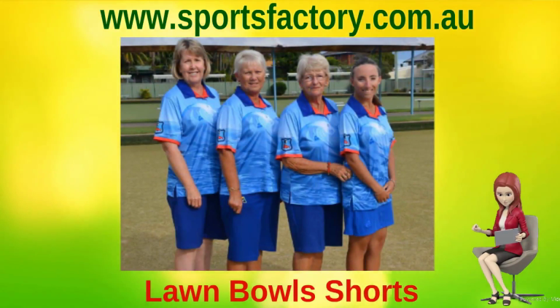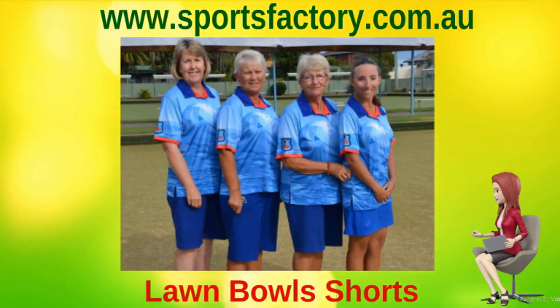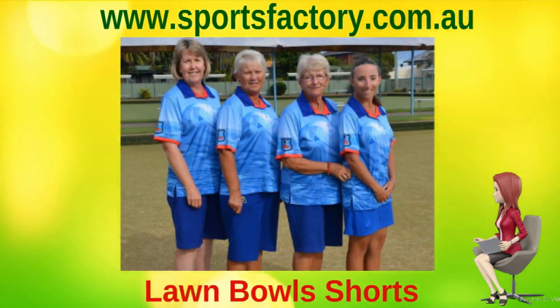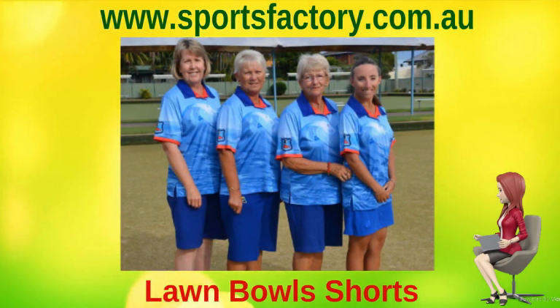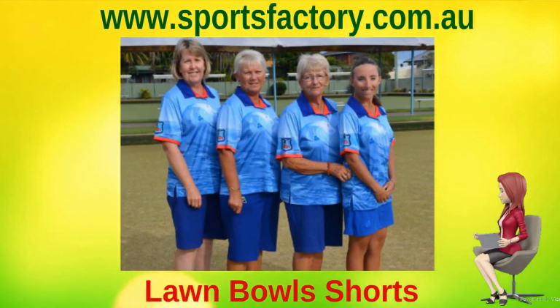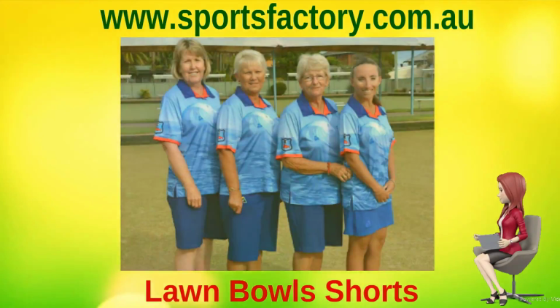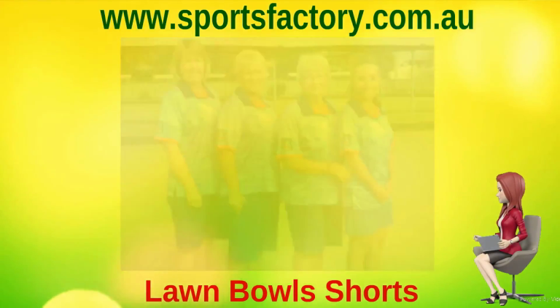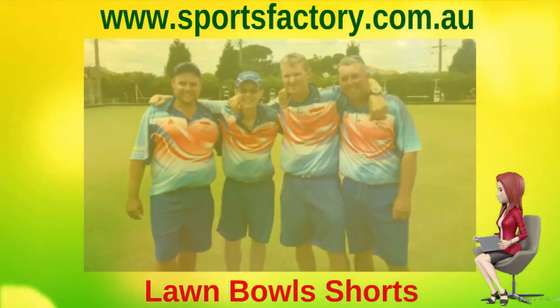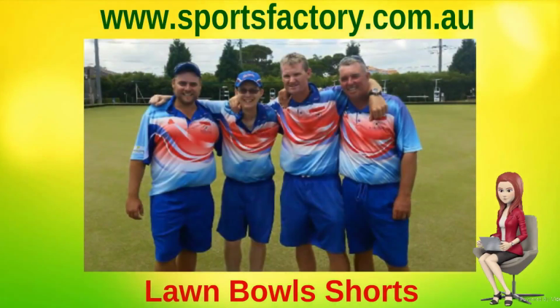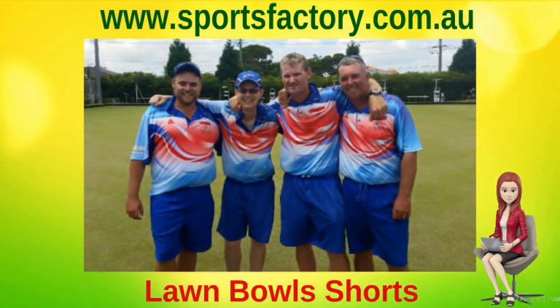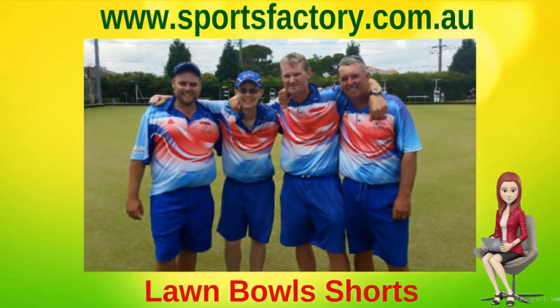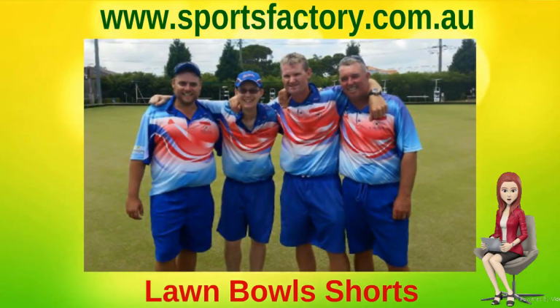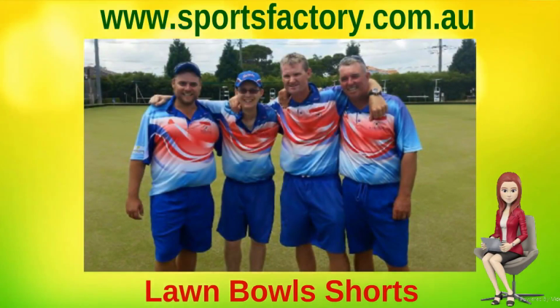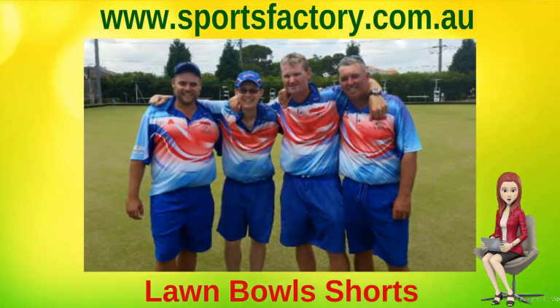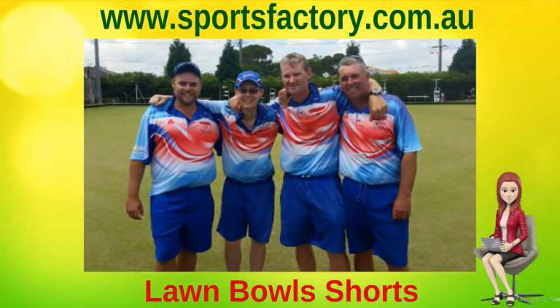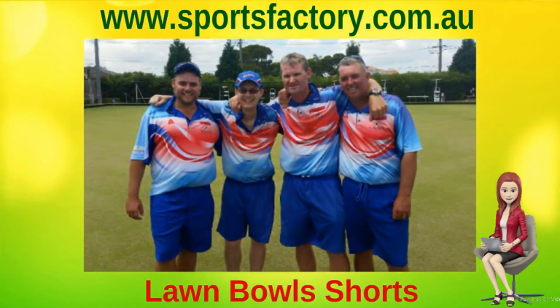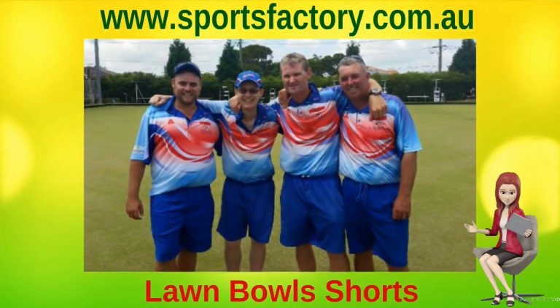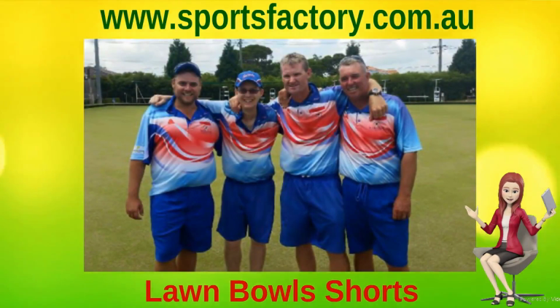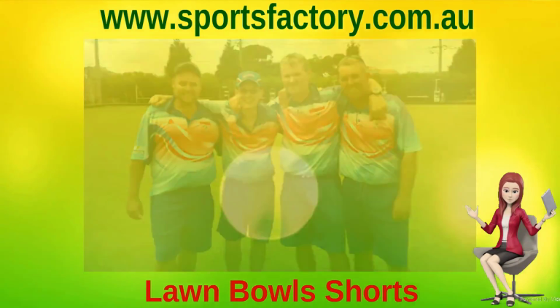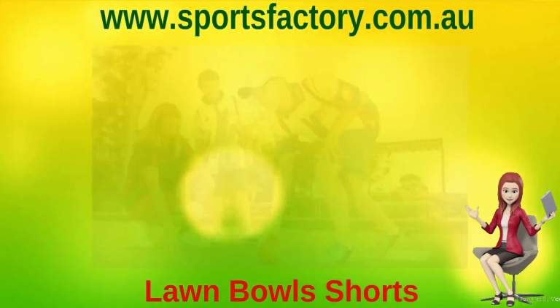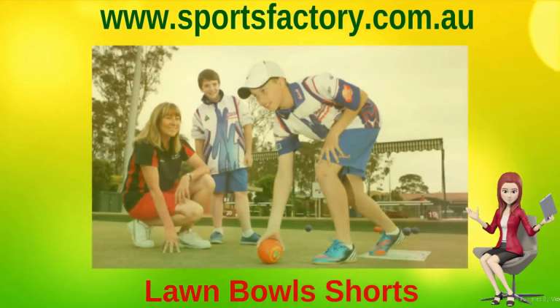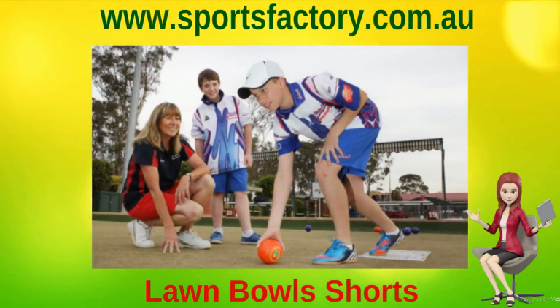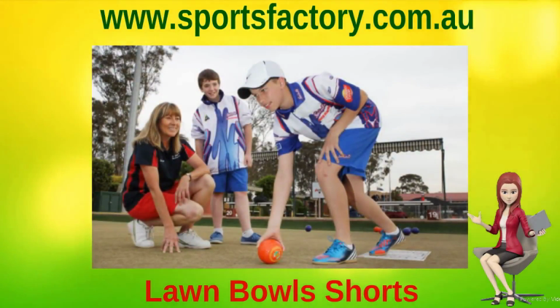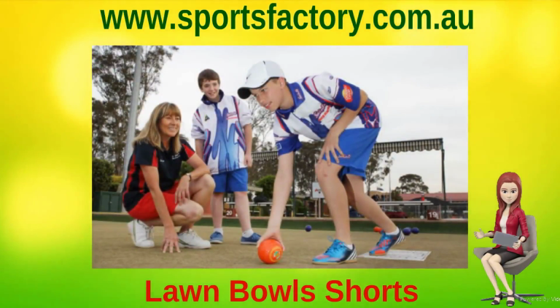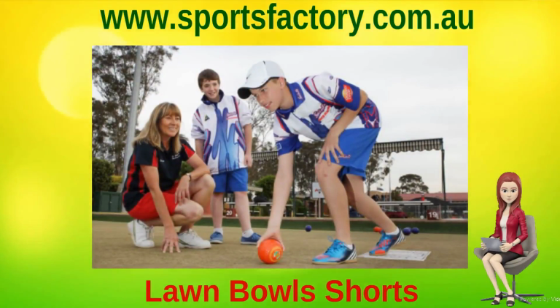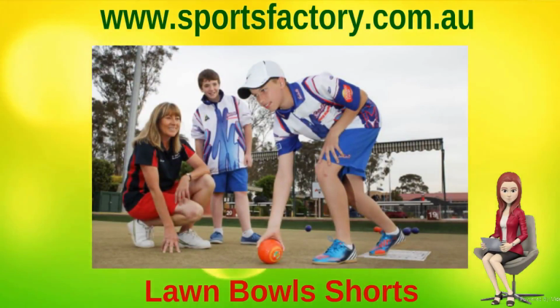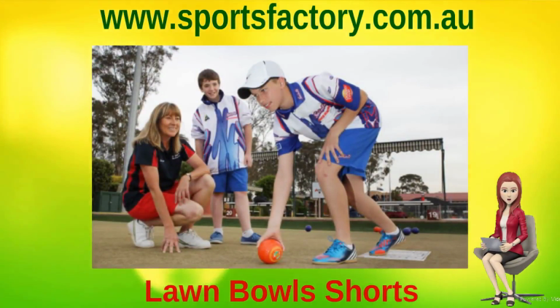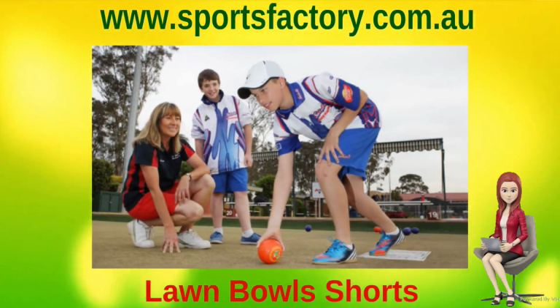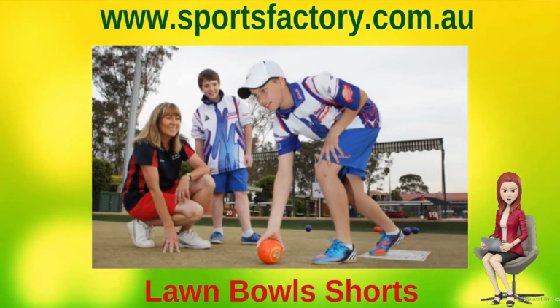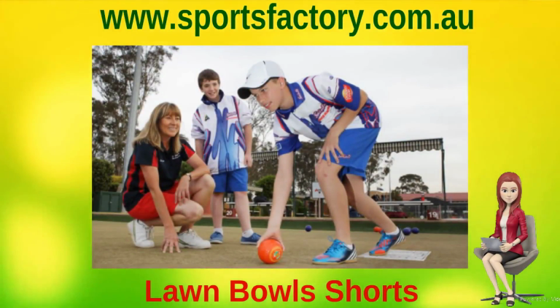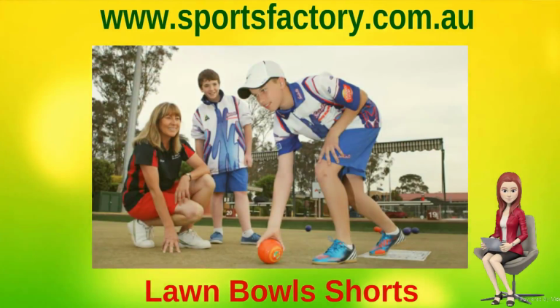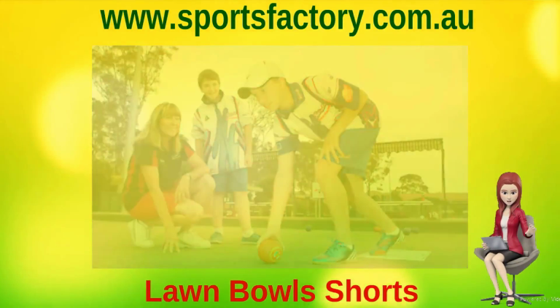All our Lawn Bowls apparel comes with your choice of sublimated or embroidered club logo, and the licensed Bowls Australia logo in the traditional gold and green, or in a tone-on-tone style working within the Bowls Australia guidelines.